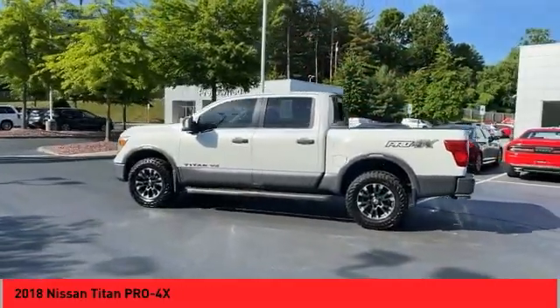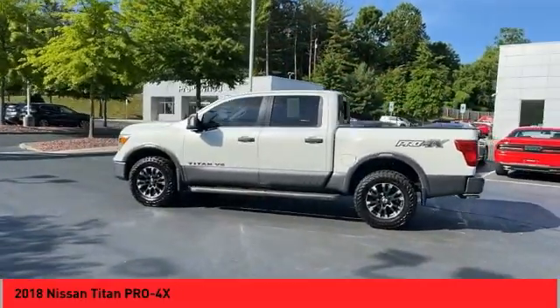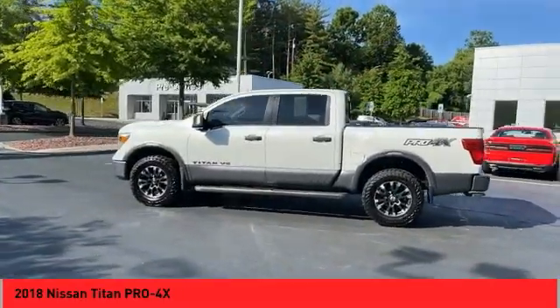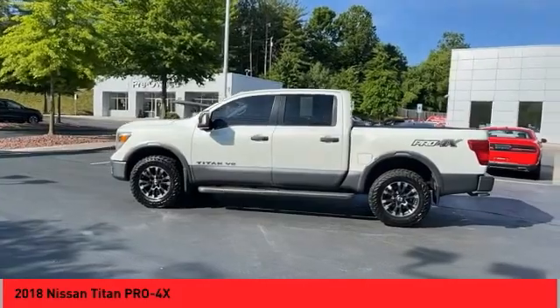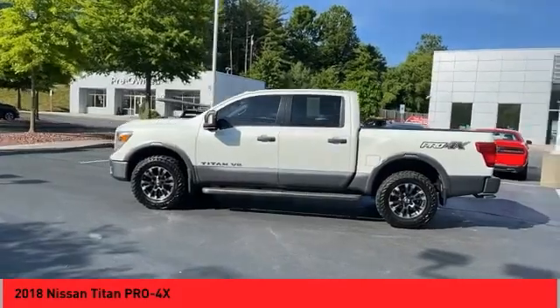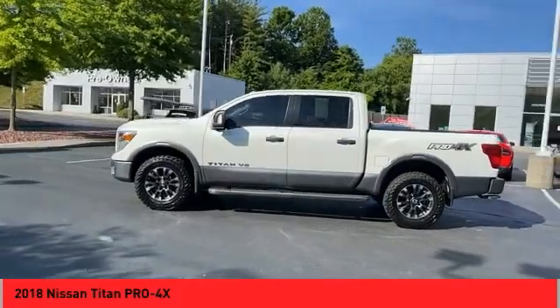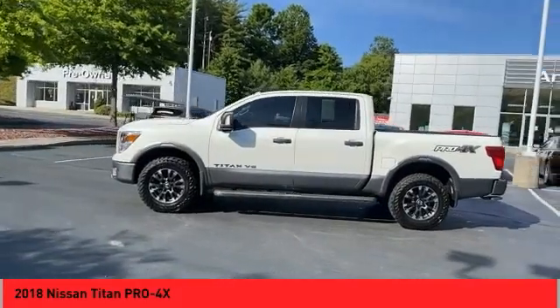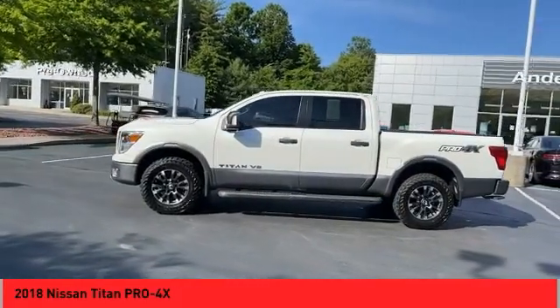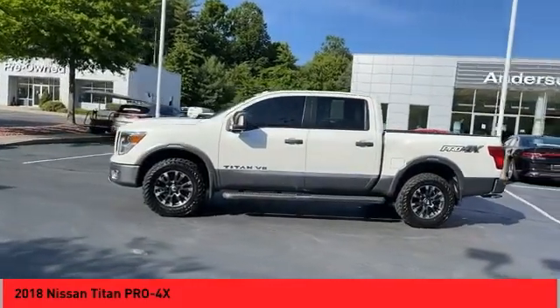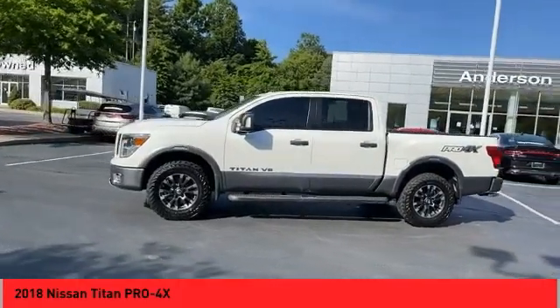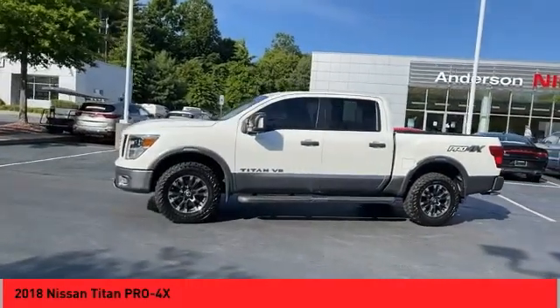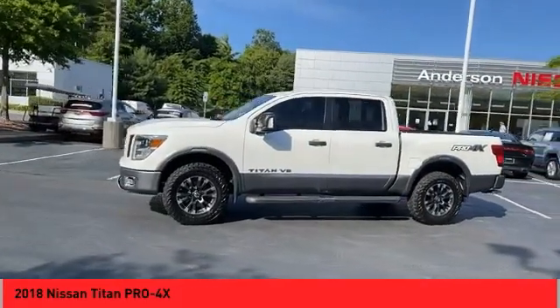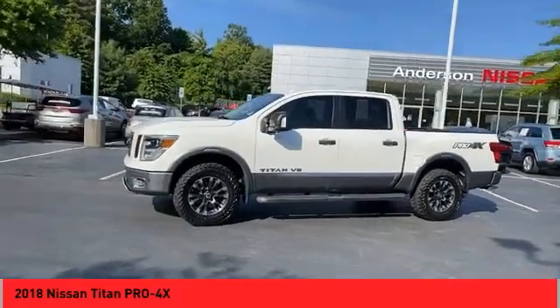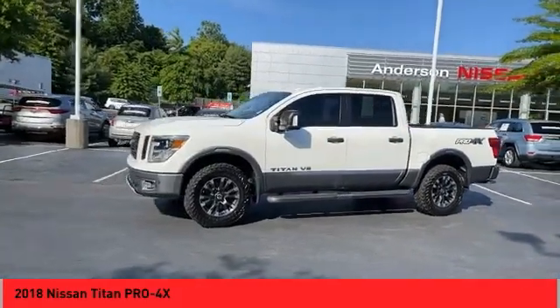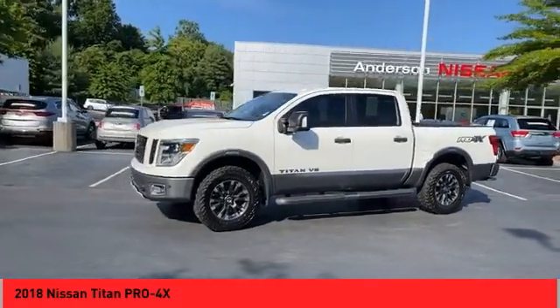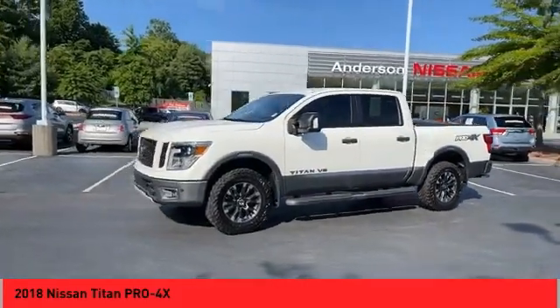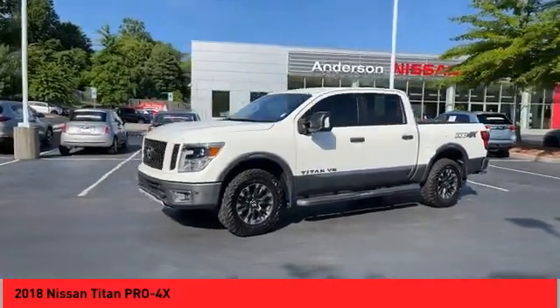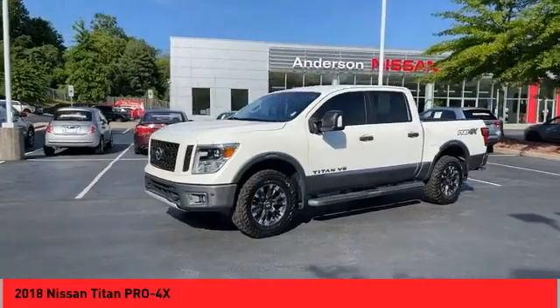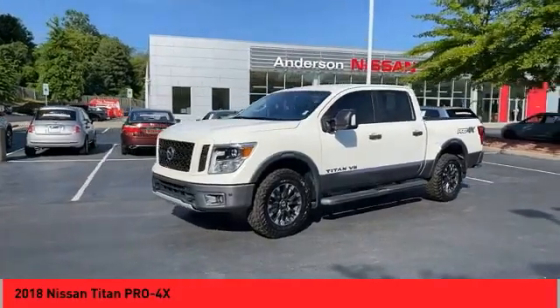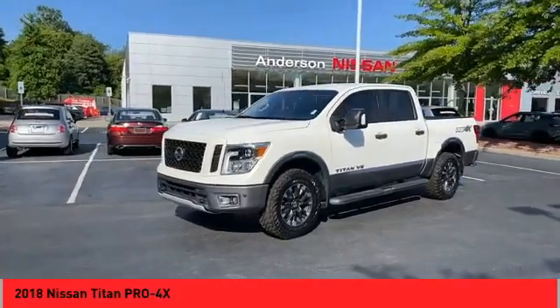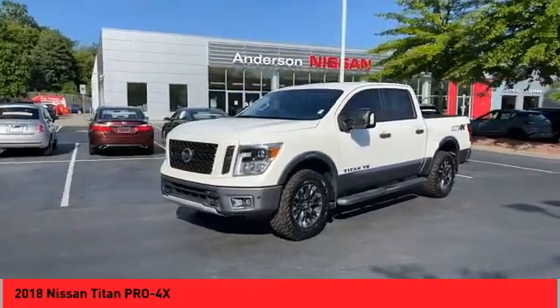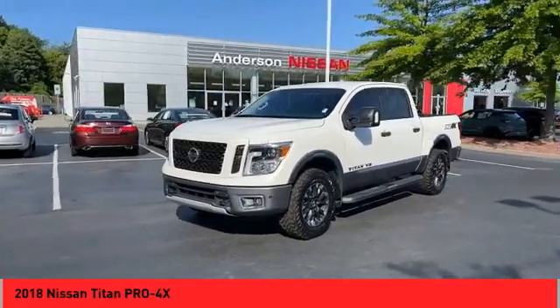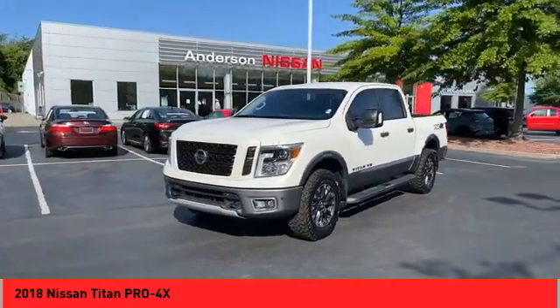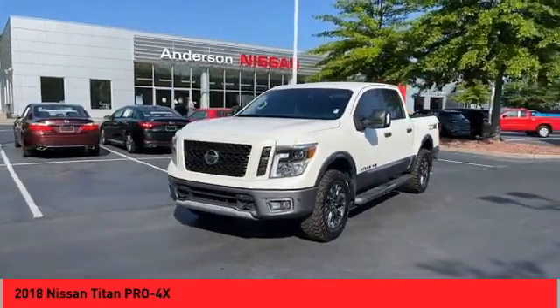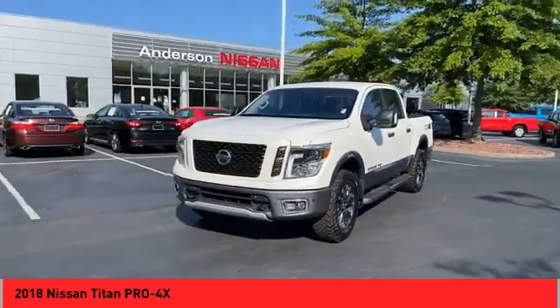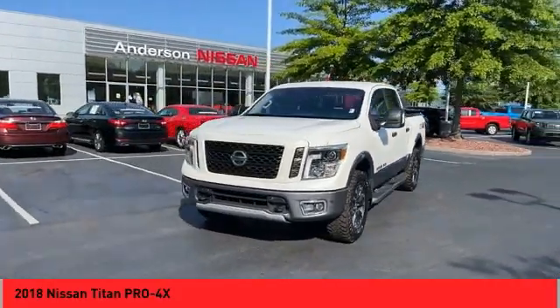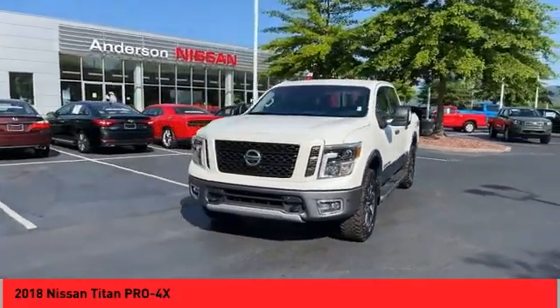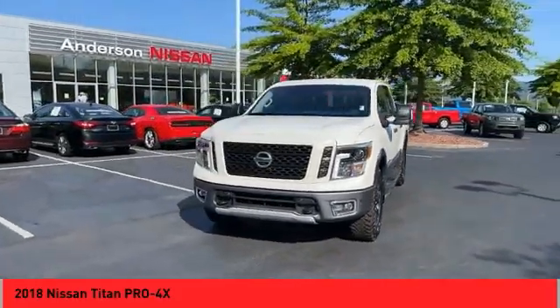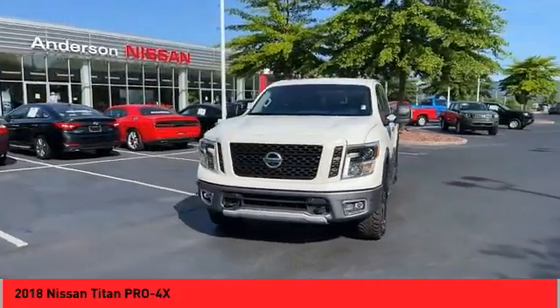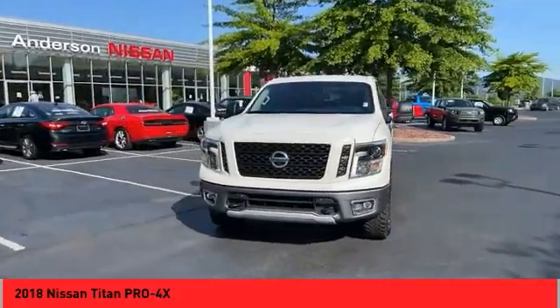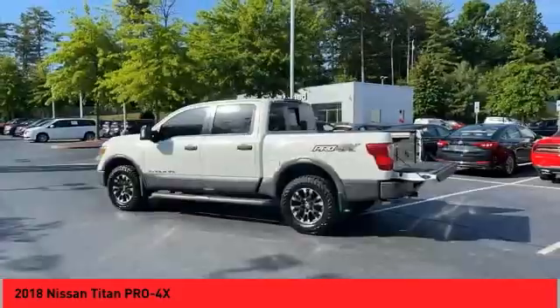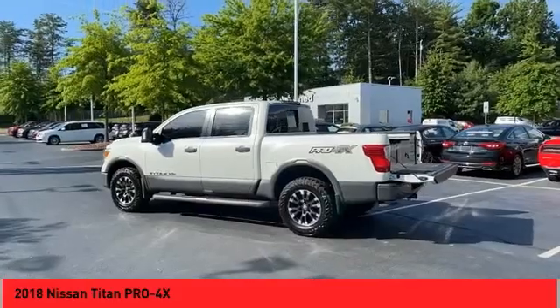Bedliner, alloy wheels, running boards, traction control system, daytime running lights, fog lights, navigation system, leather upholstery, heated seats, auxiliary audio input.